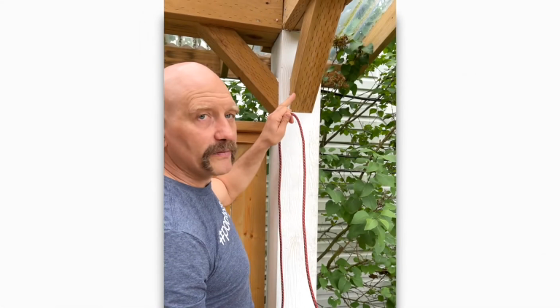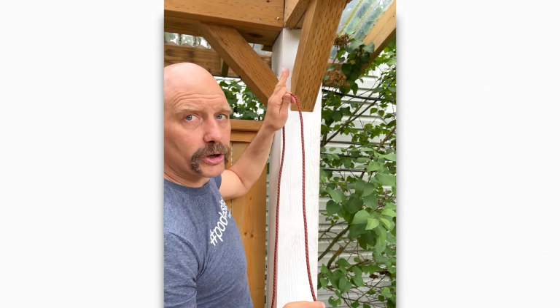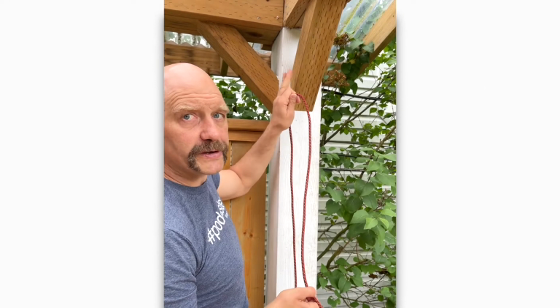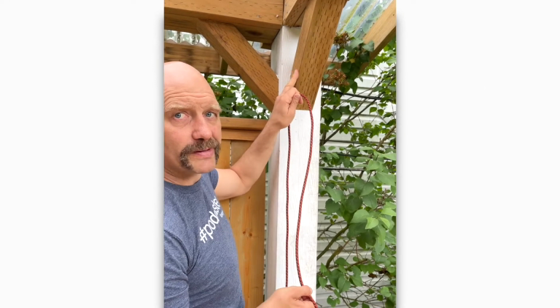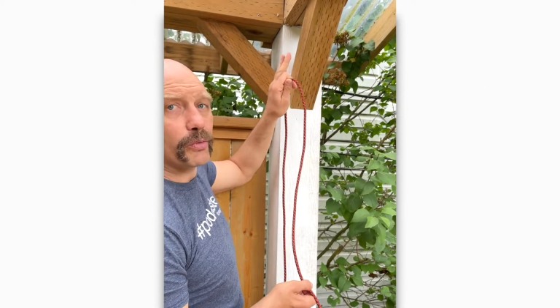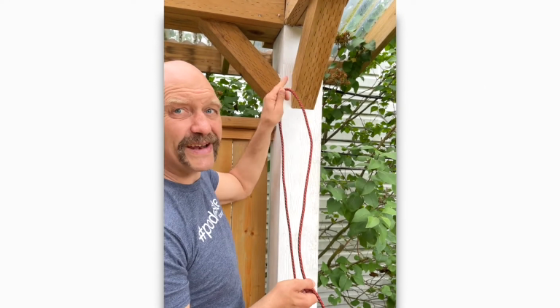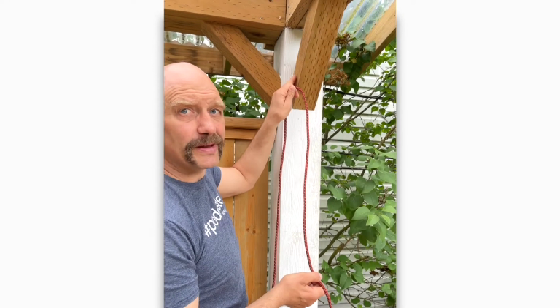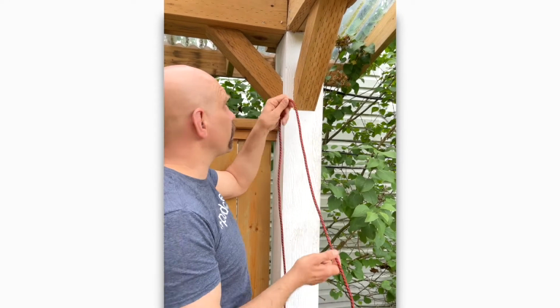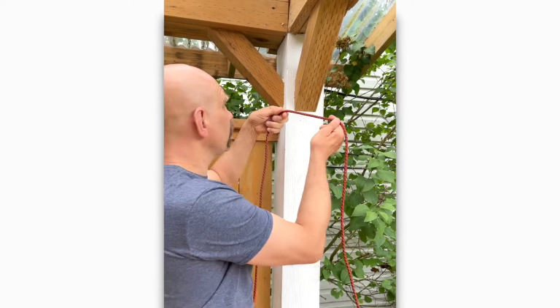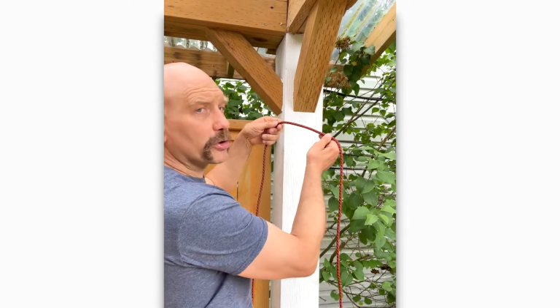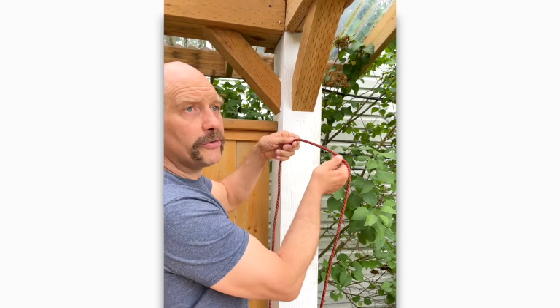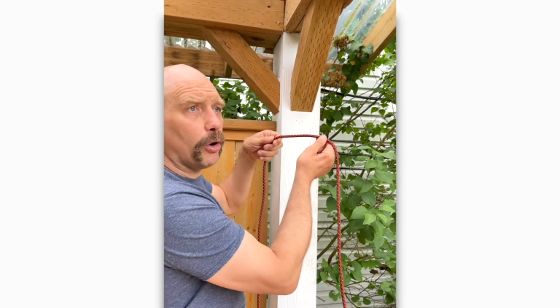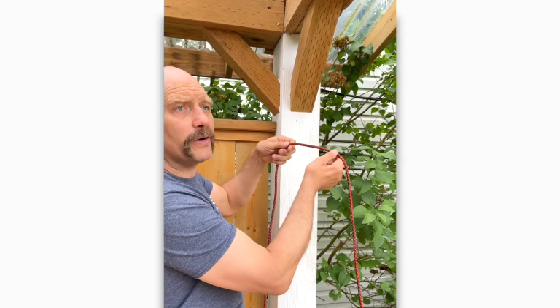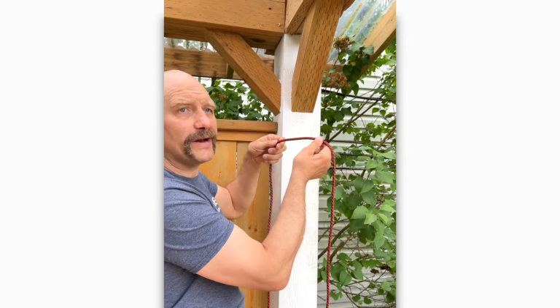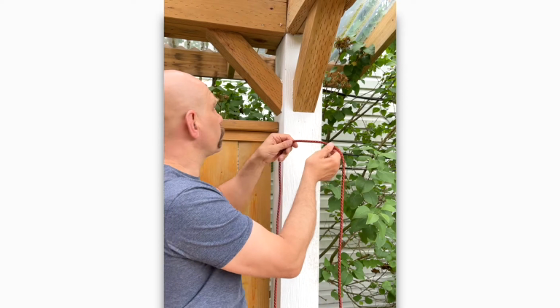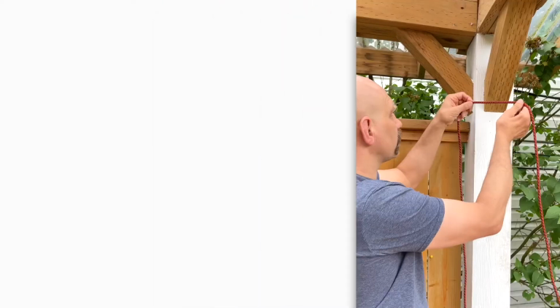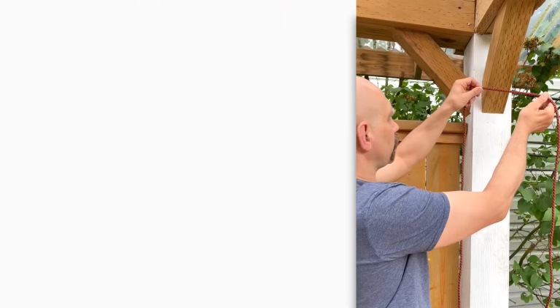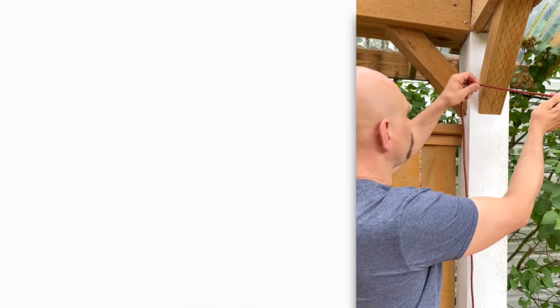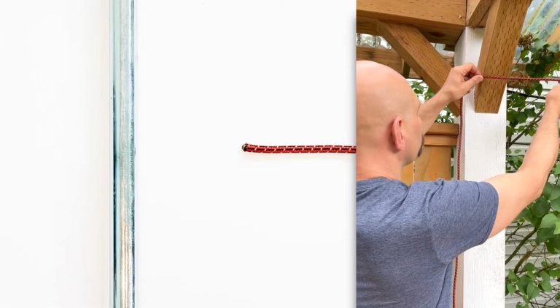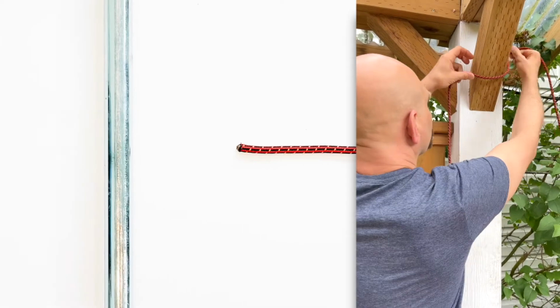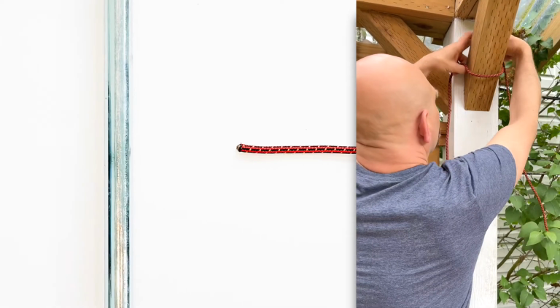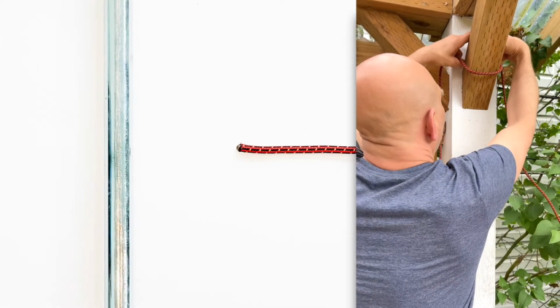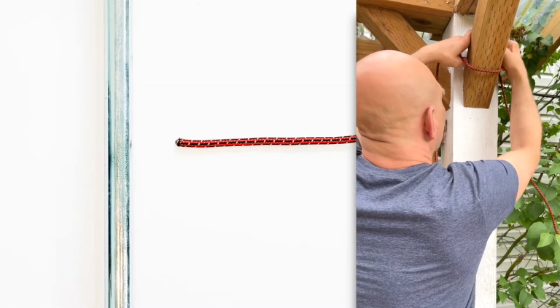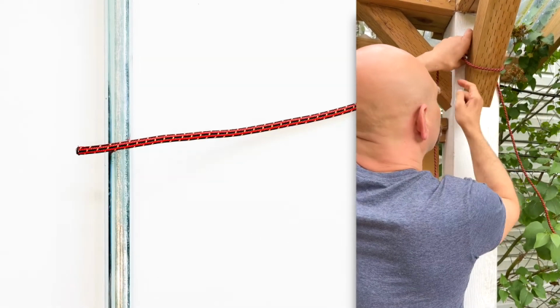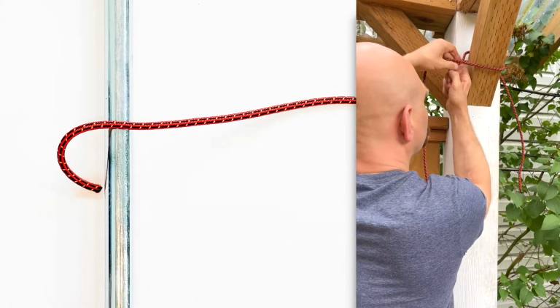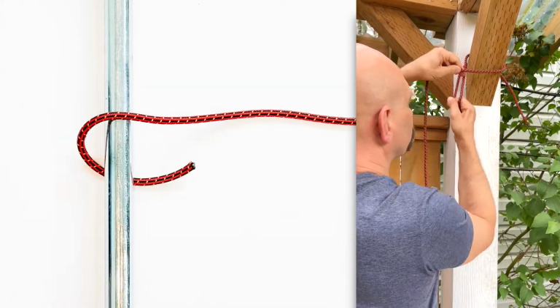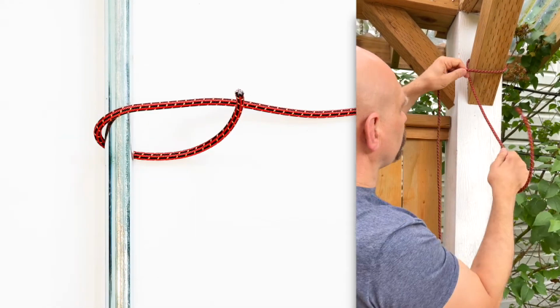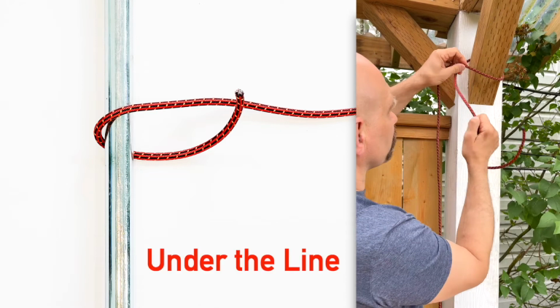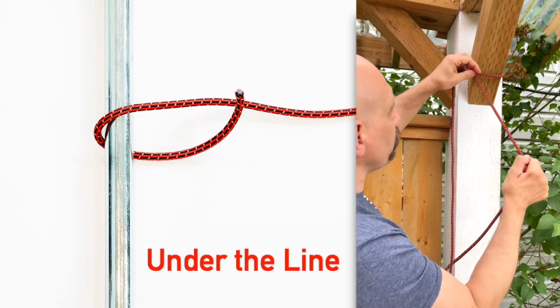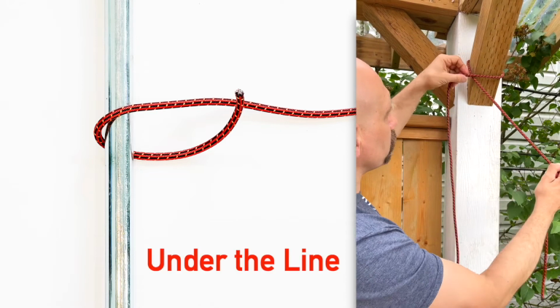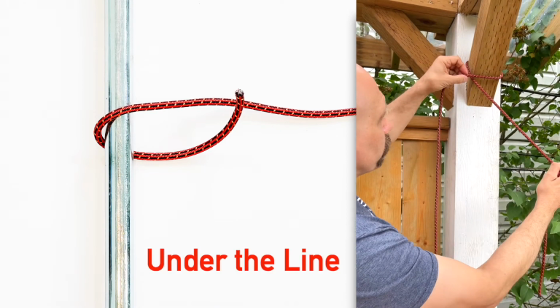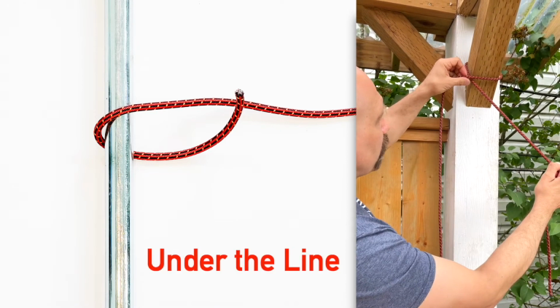If I want to put a clove hitch around something where I can't slip it over the end, I'm going to go under, over and under the over. I'm going to start by bringing the rope around the object, bringing it under the original line.